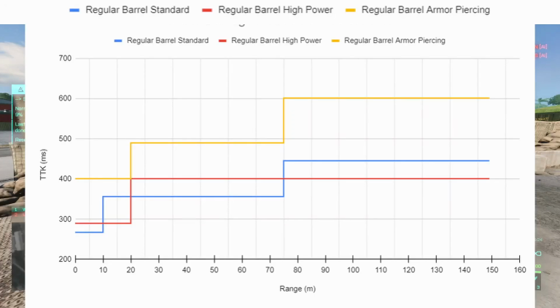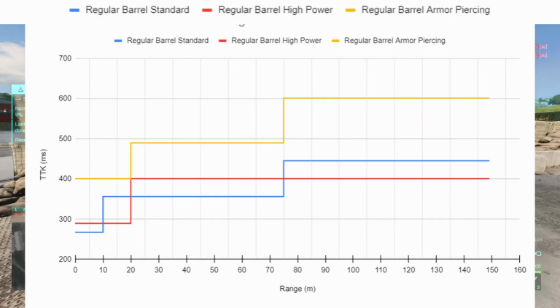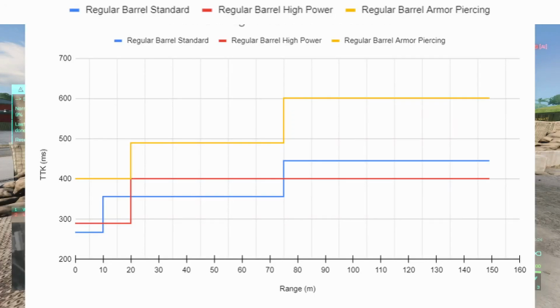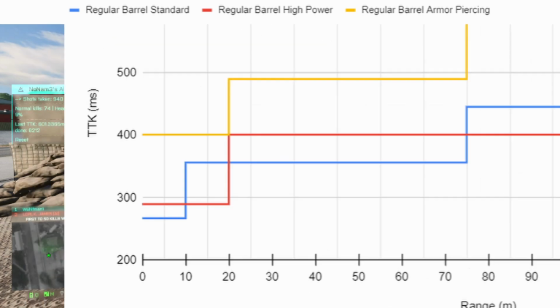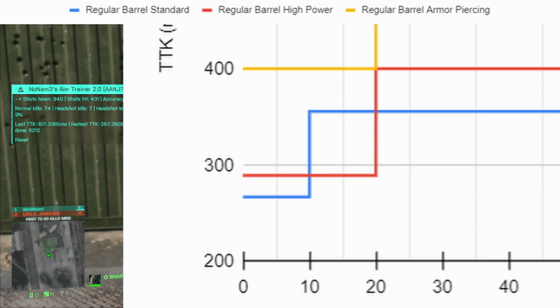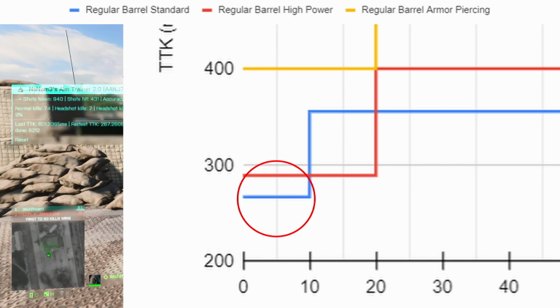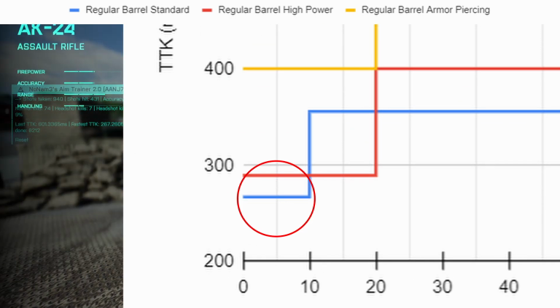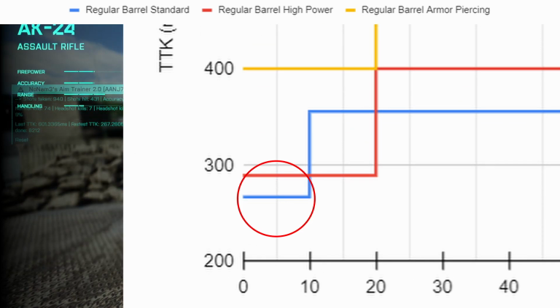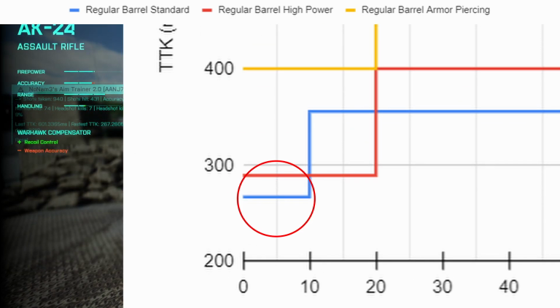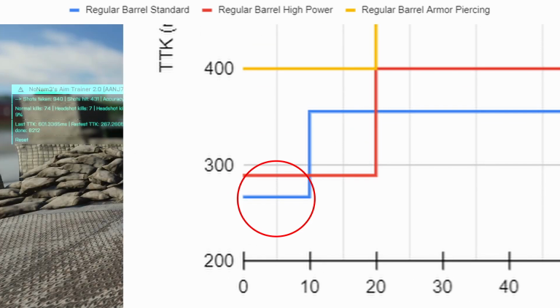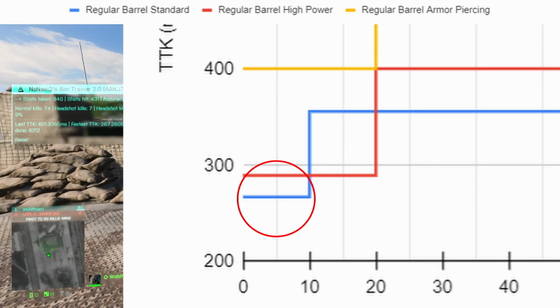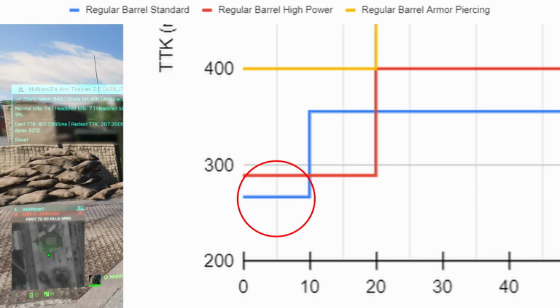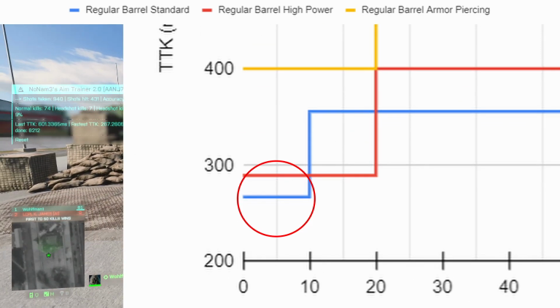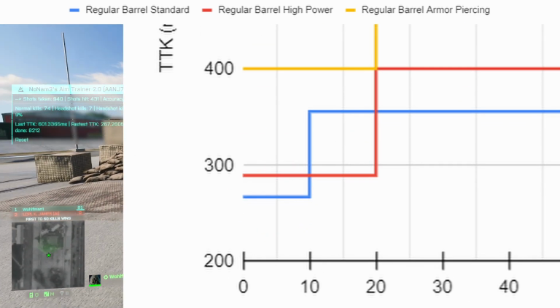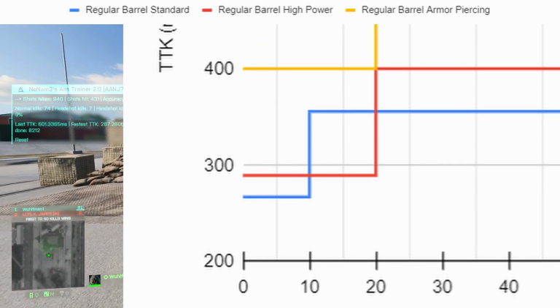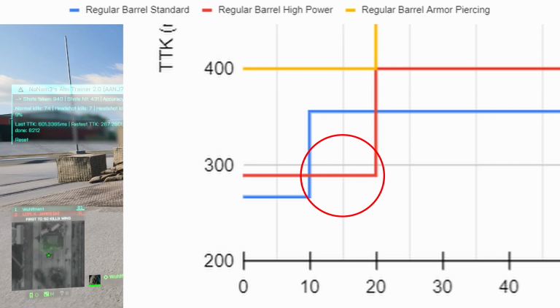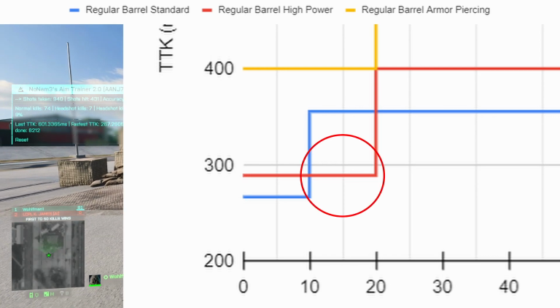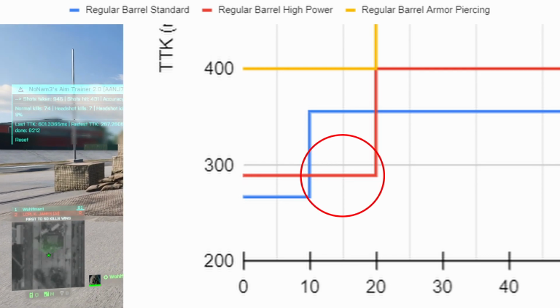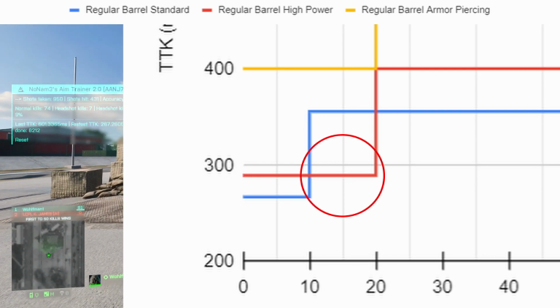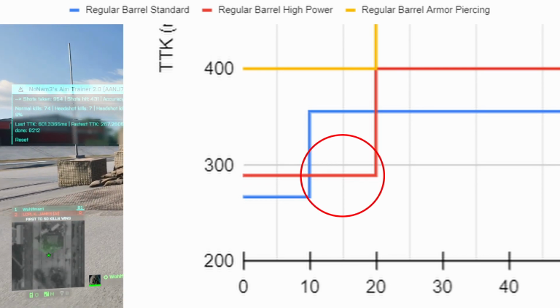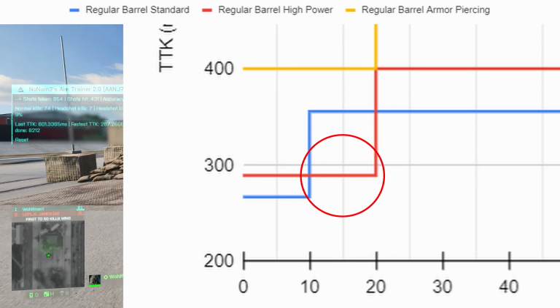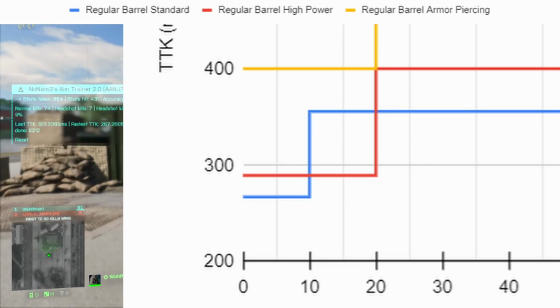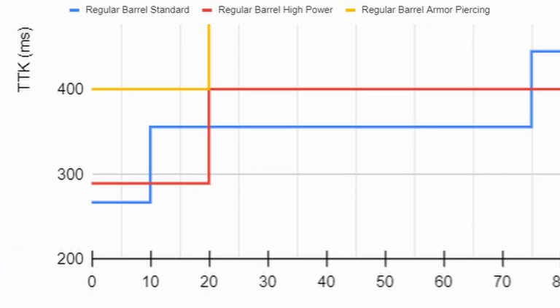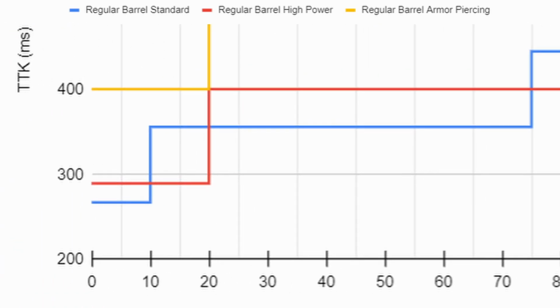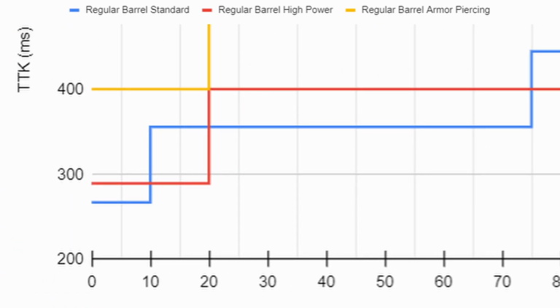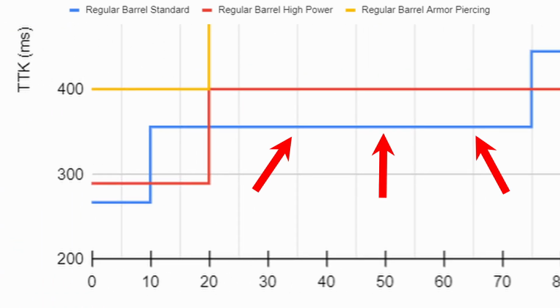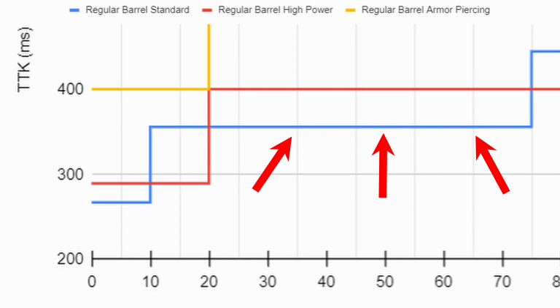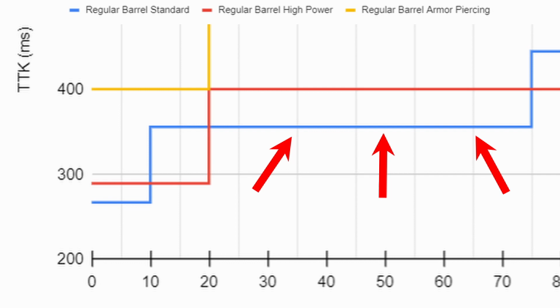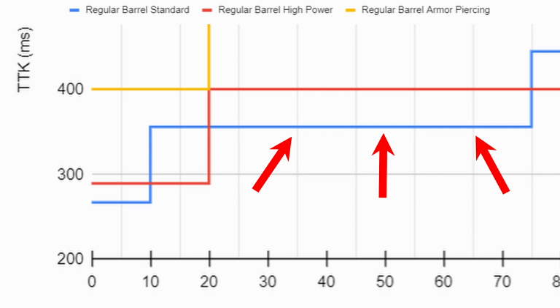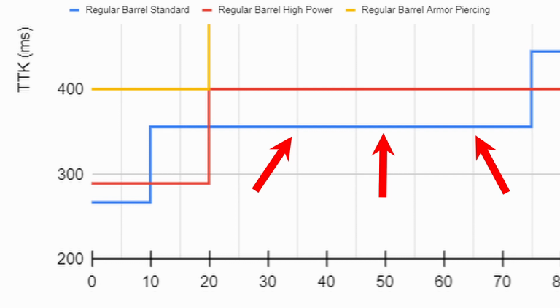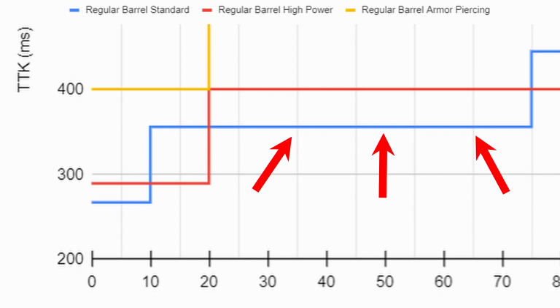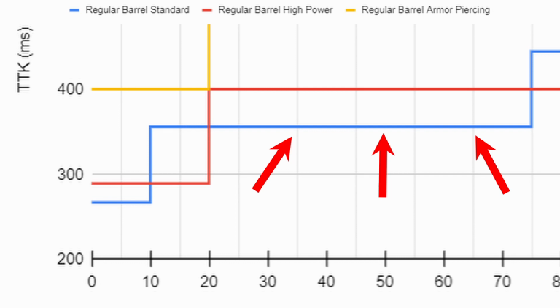Looking at the damage chart, you can see that within 10 meters, the standard rounds have the best time to kill. From 10 to 20 meters, the high power rounds have a better time to kill. And after that, the regular rounds take over again out to 75 meters.